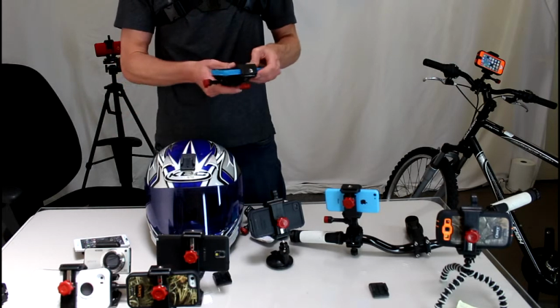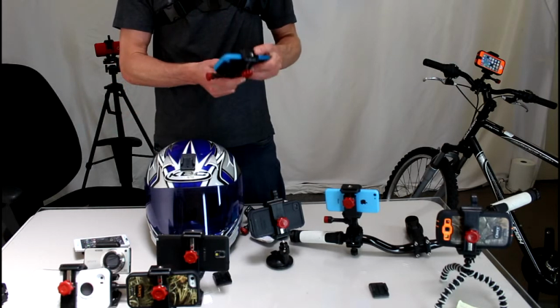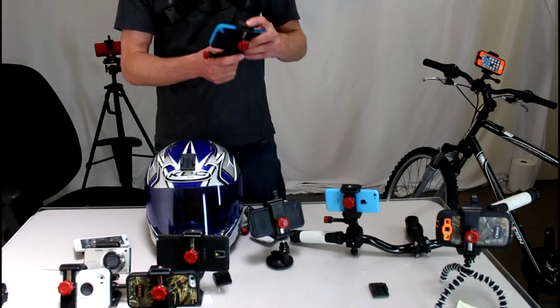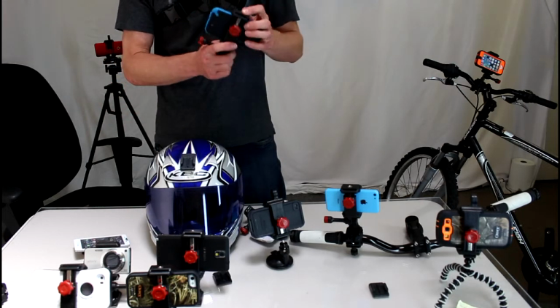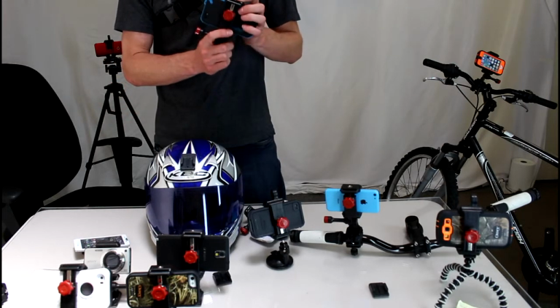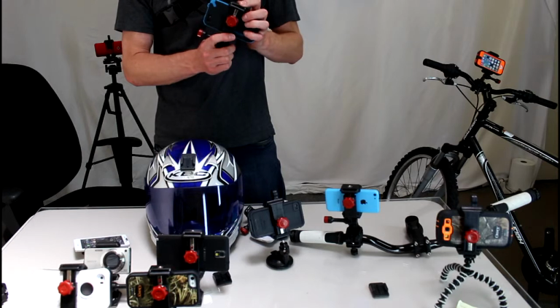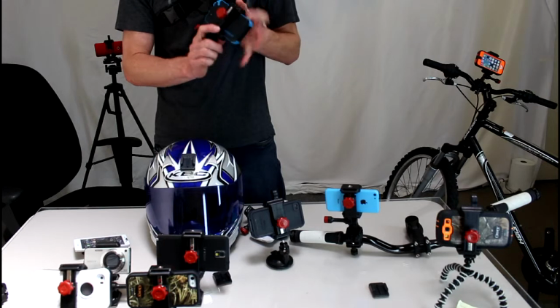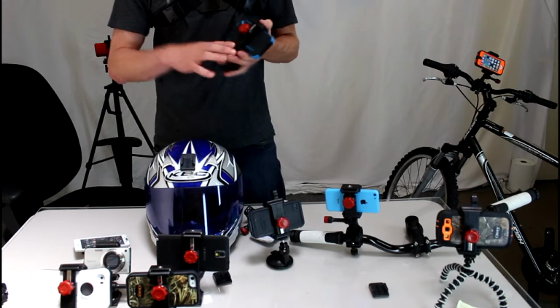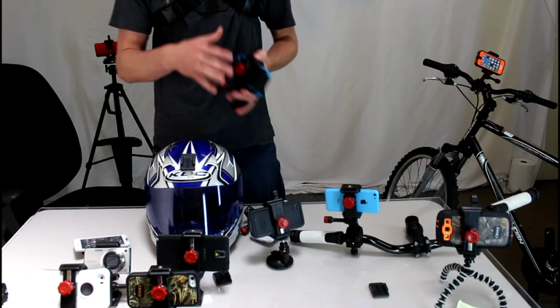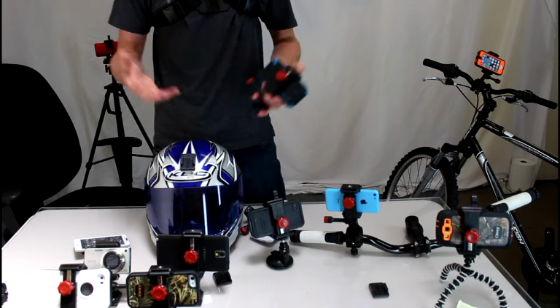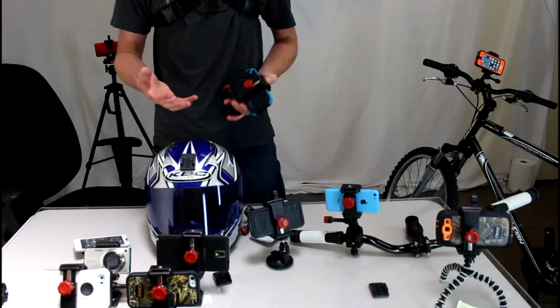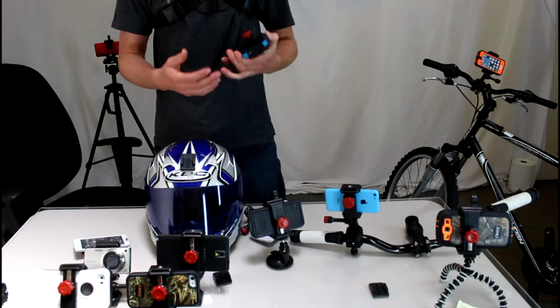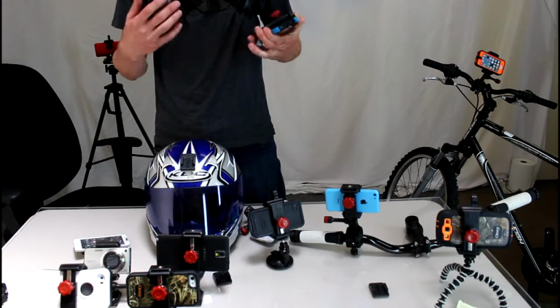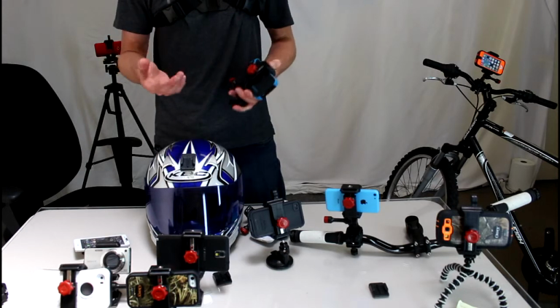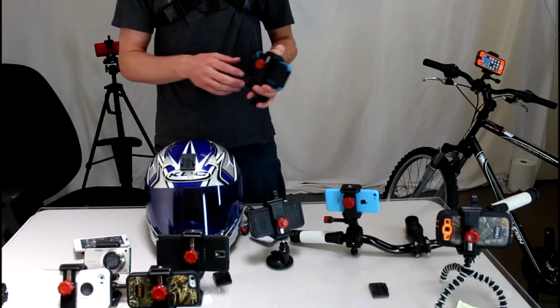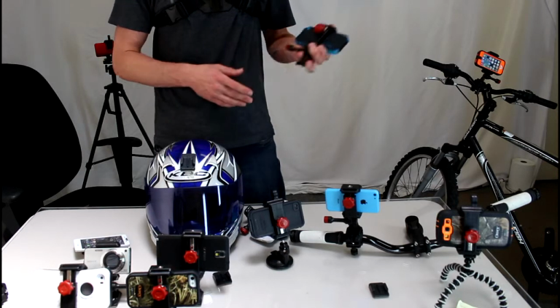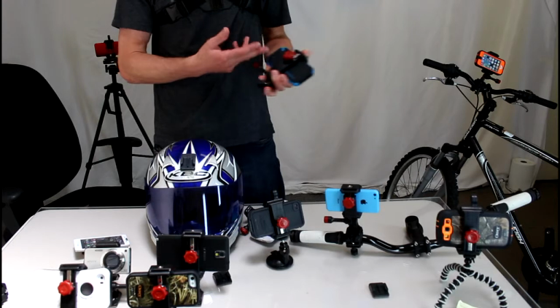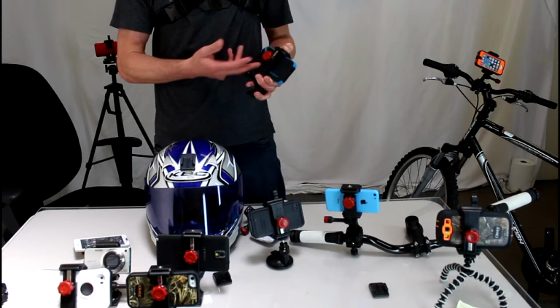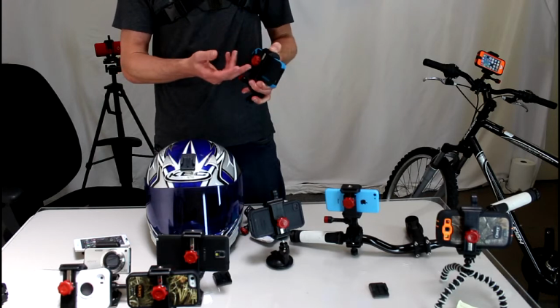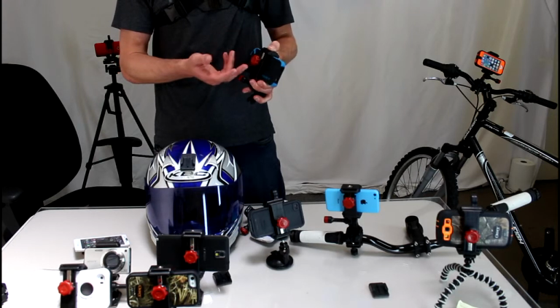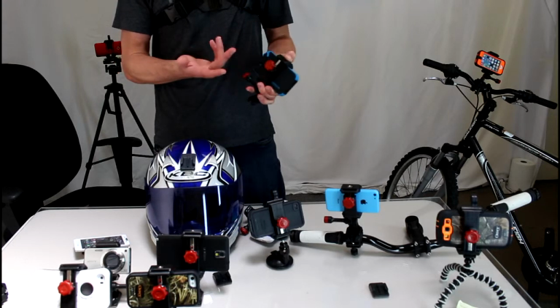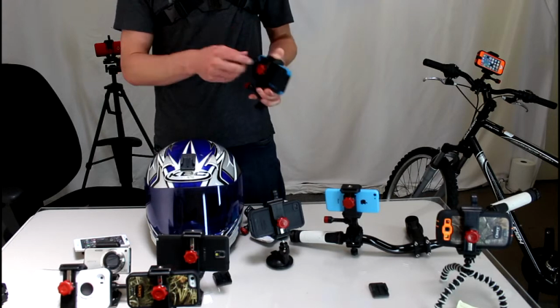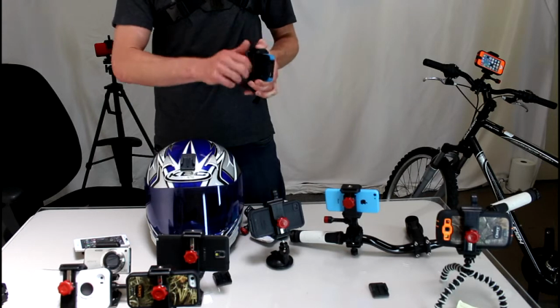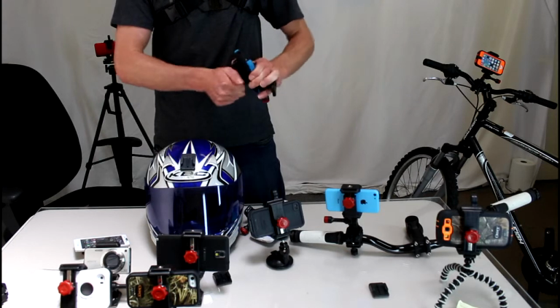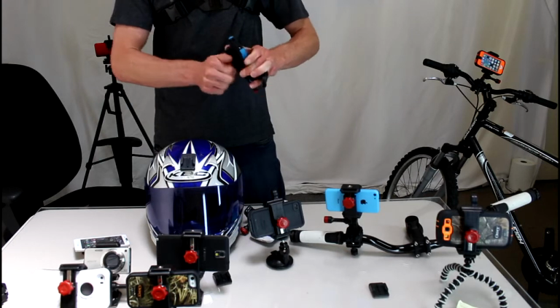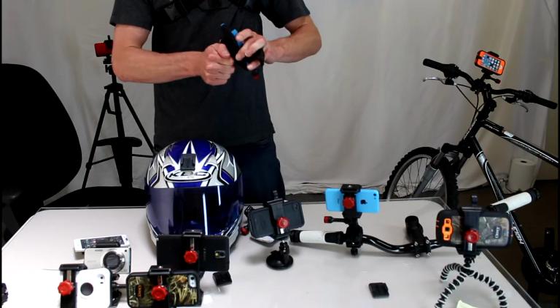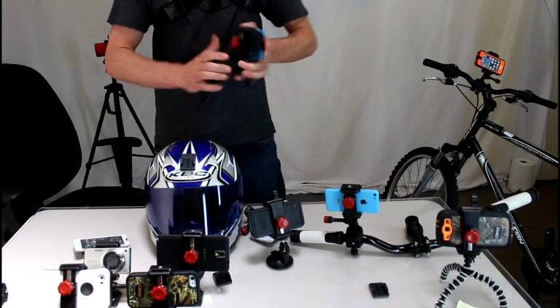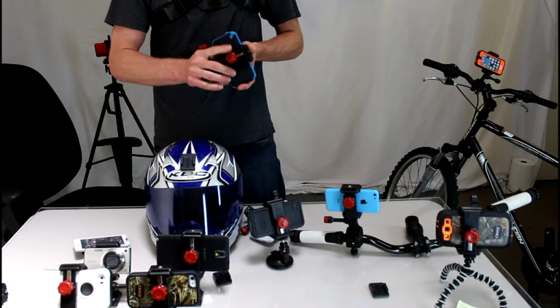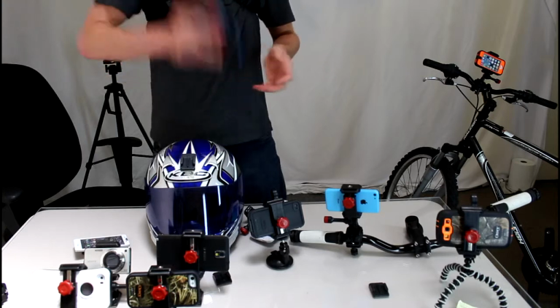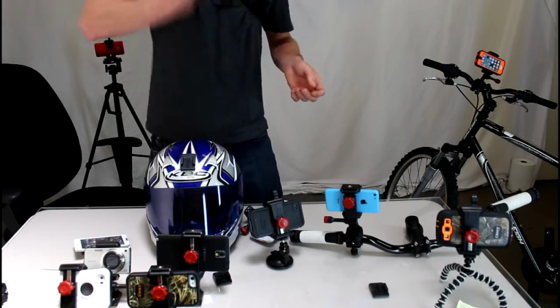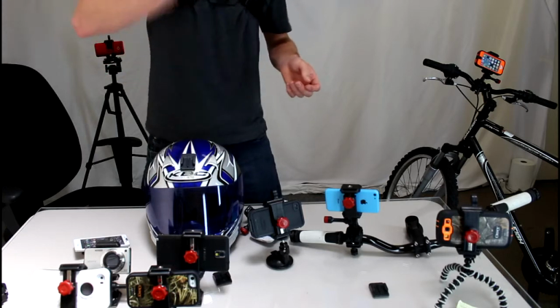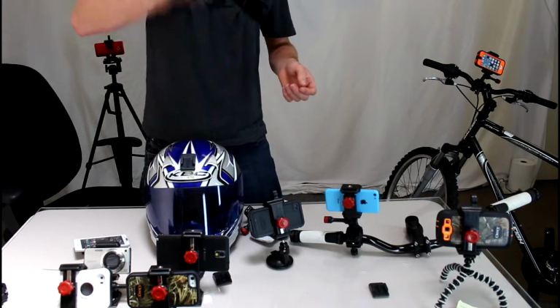All you're going to do is take the Velocity Clip here, which is a universal video mount. It works for any smartphone in any case, which means it works great with your armor case. Put the phone right inside, squeeze down firmly, tighten it up. Now your phone is totally secure inside the Velocity Clip.